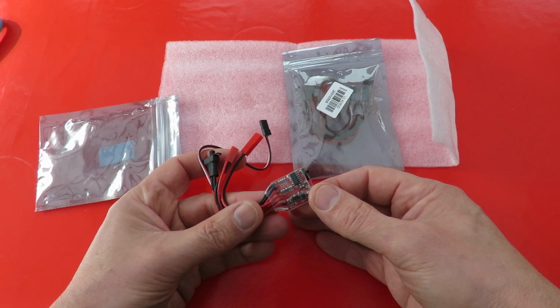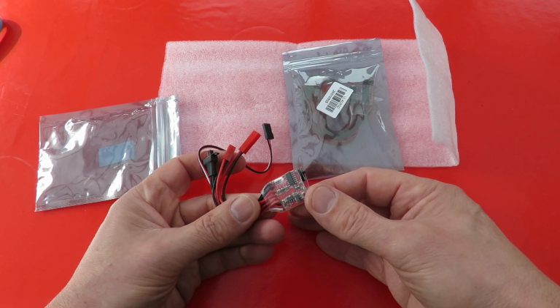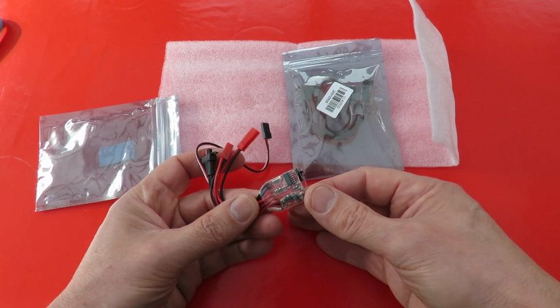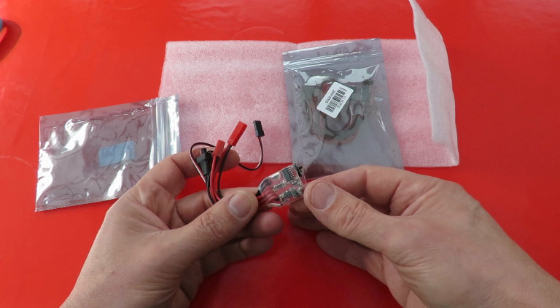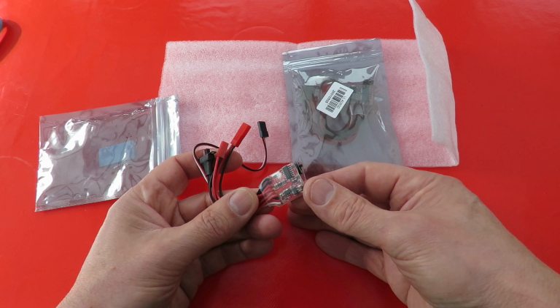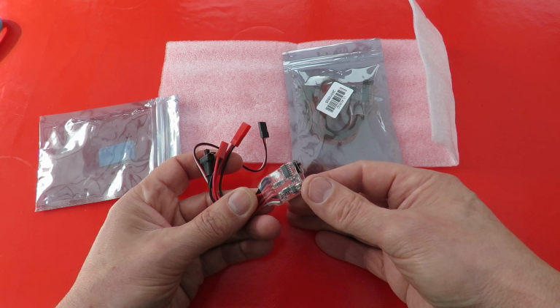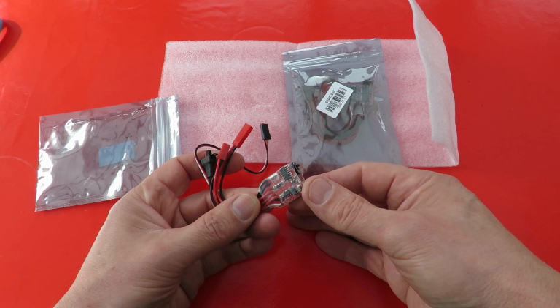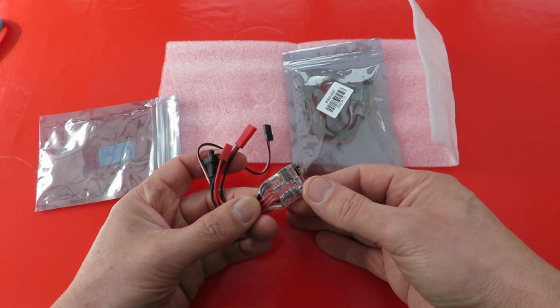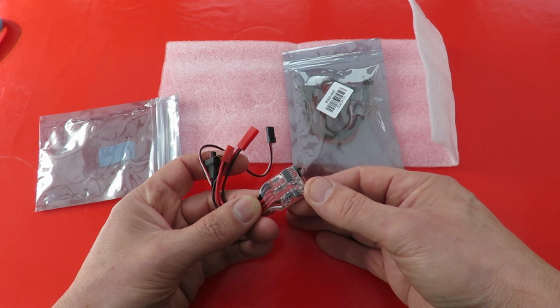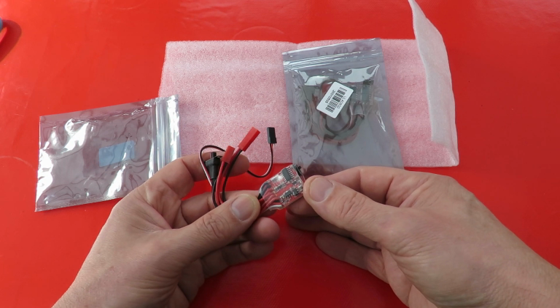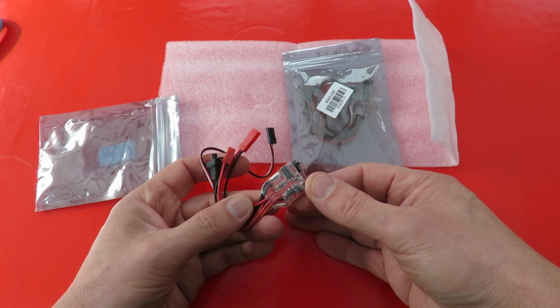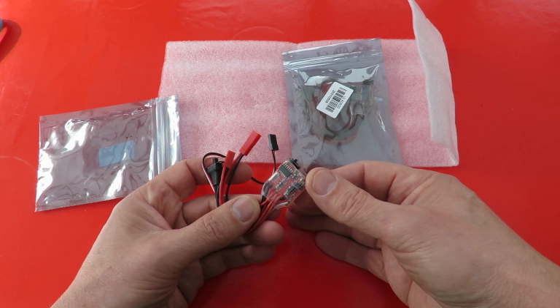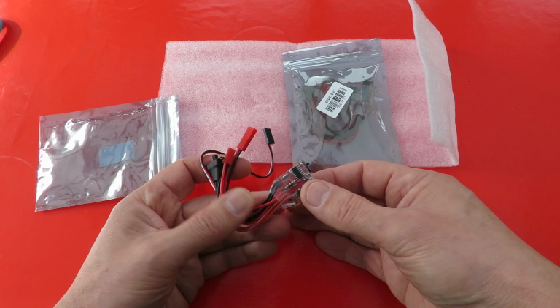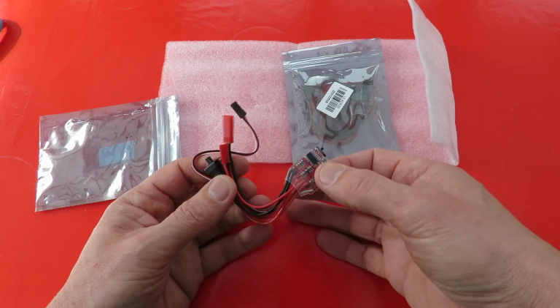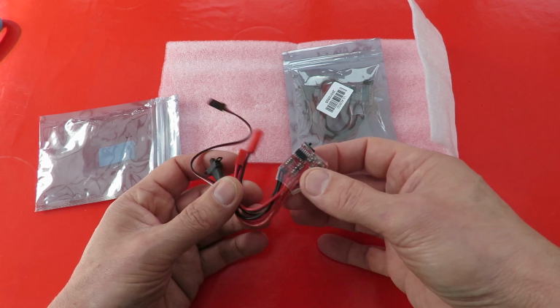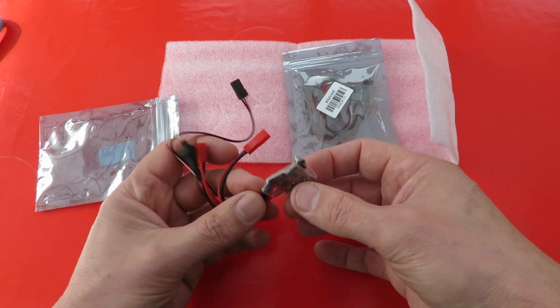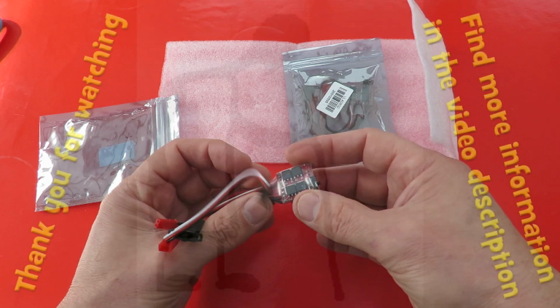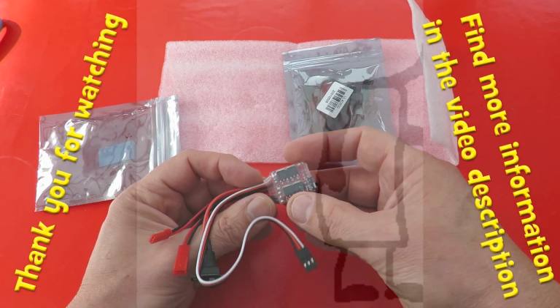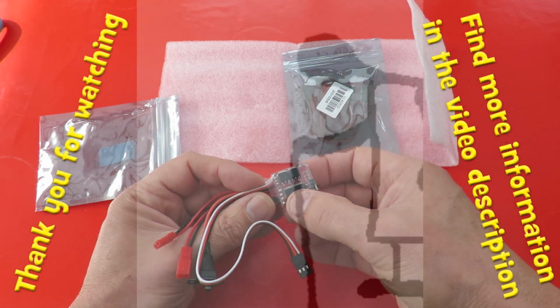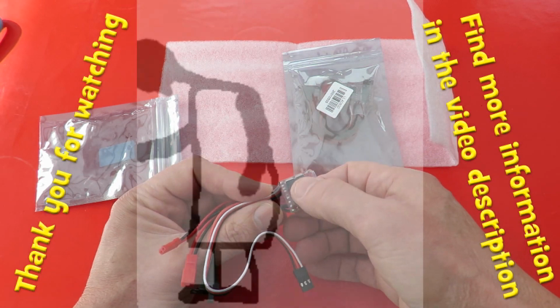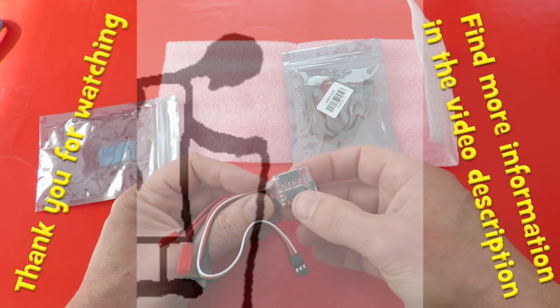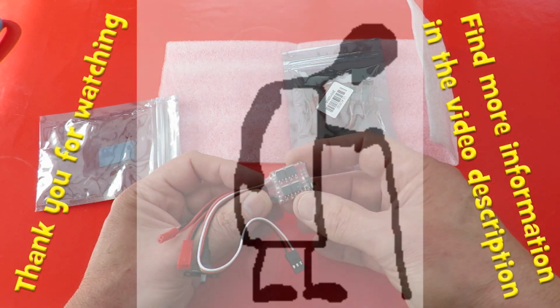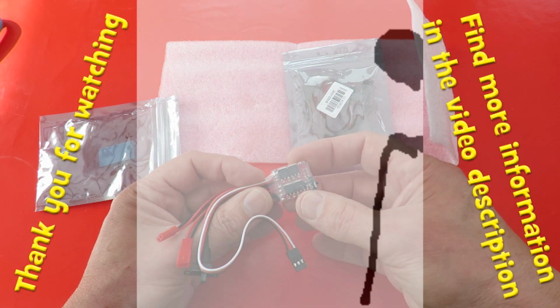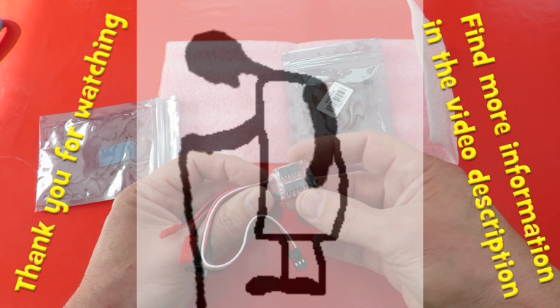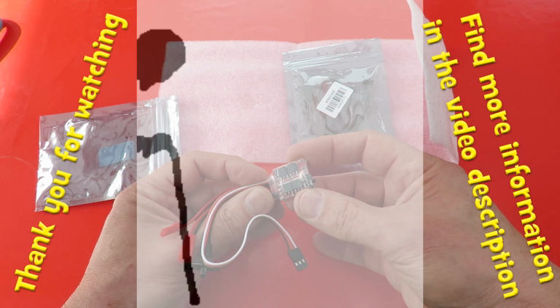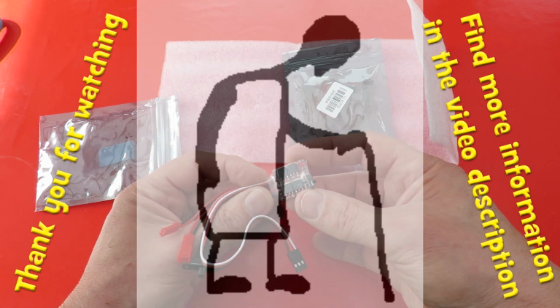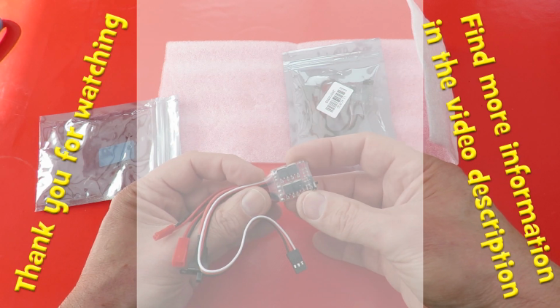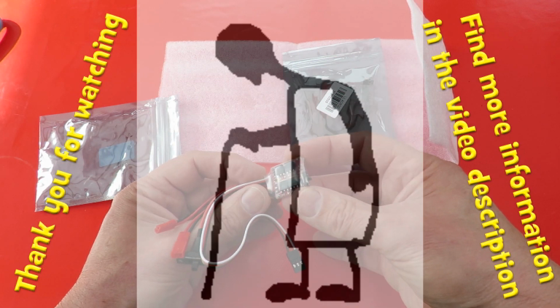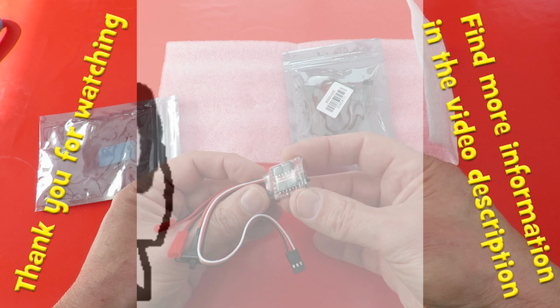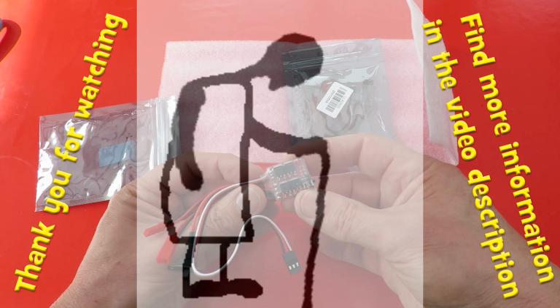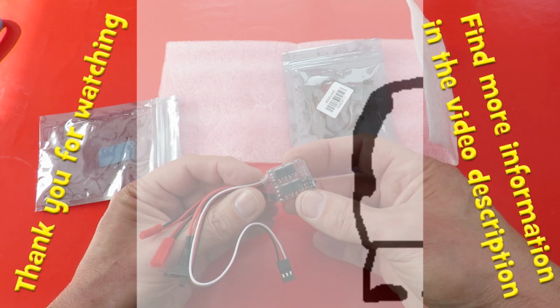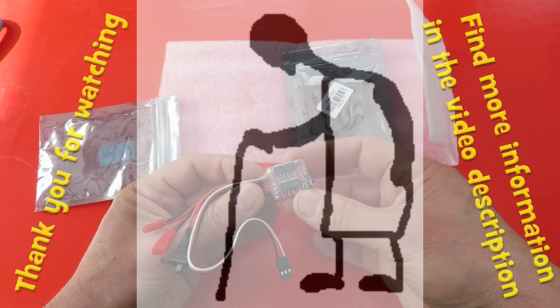I'll put the details in the video description so you can see what they are. But they do look quite meaty, don't they, compared to the sort of ones I normally buy. We will see. Back to the radio.